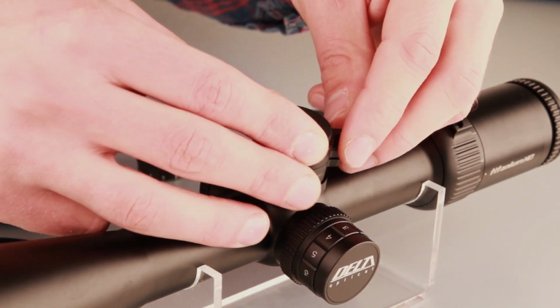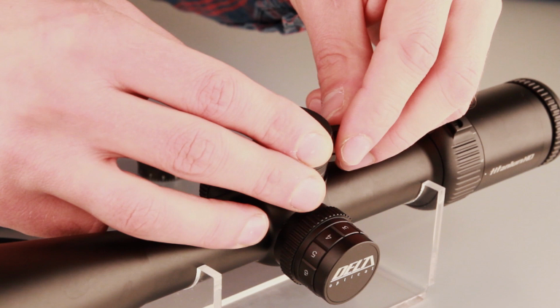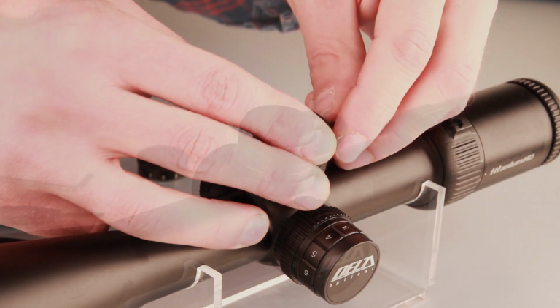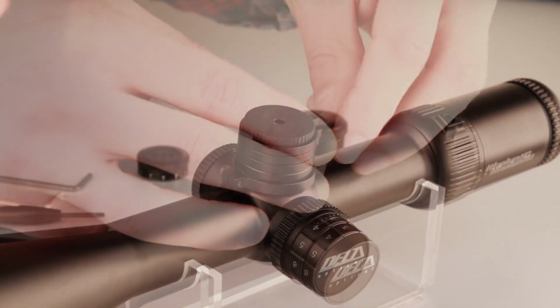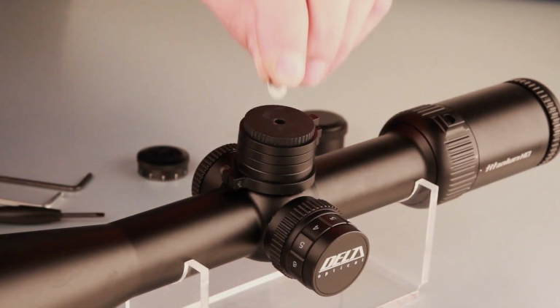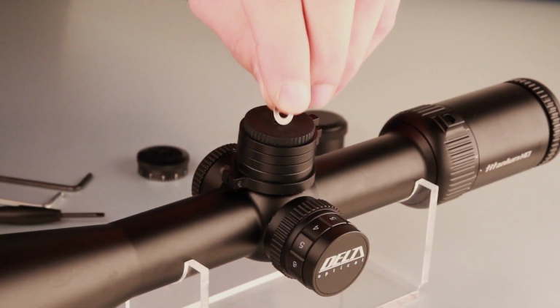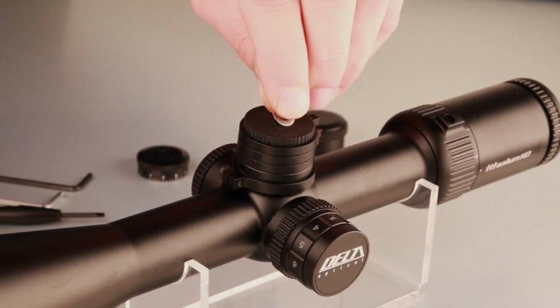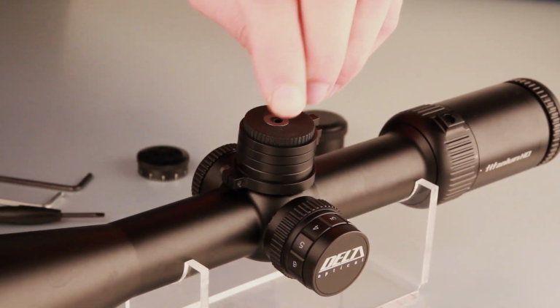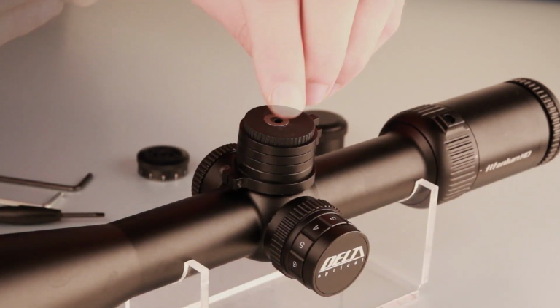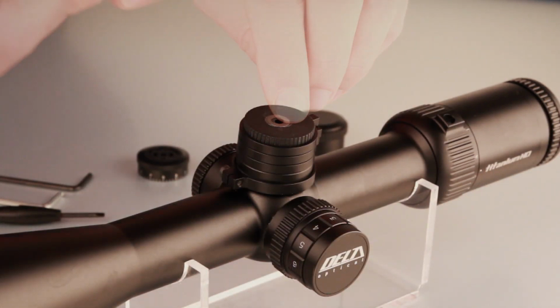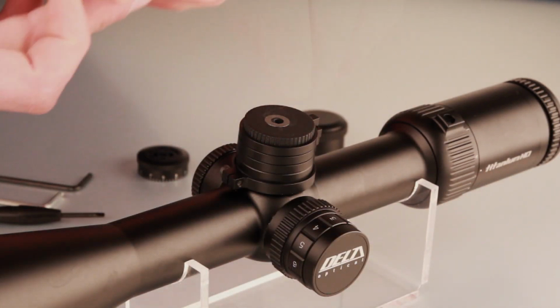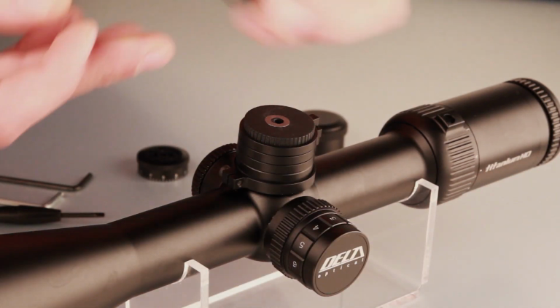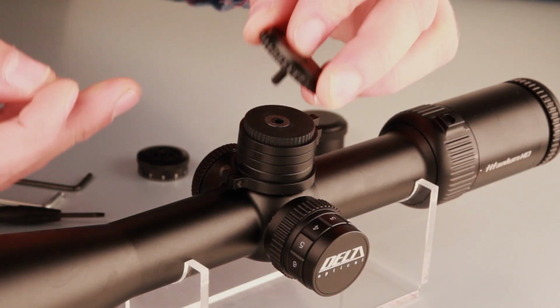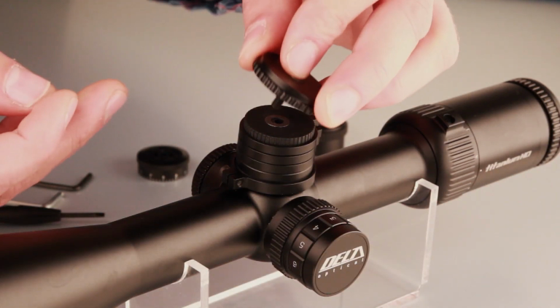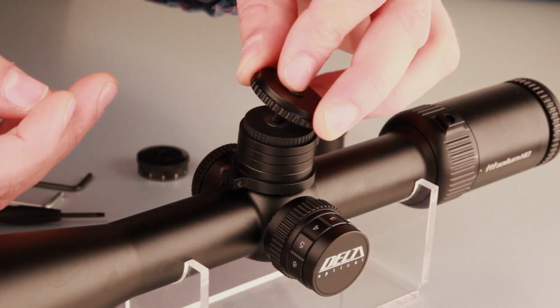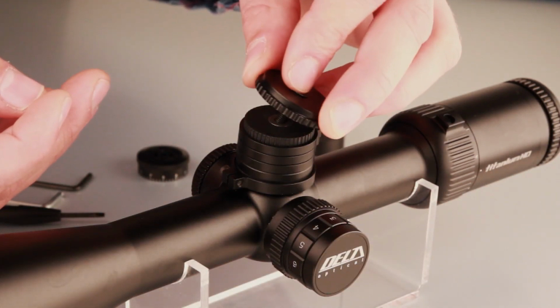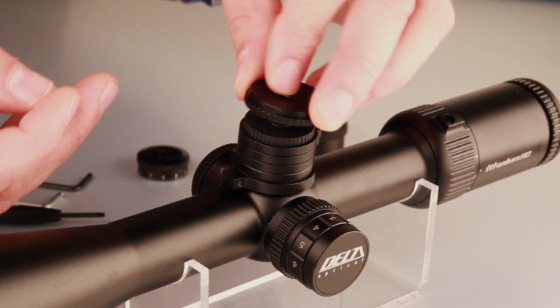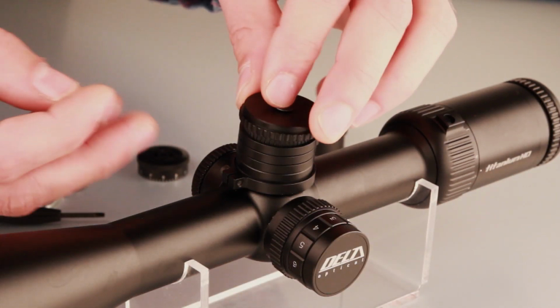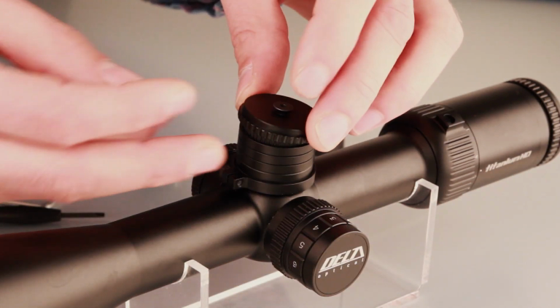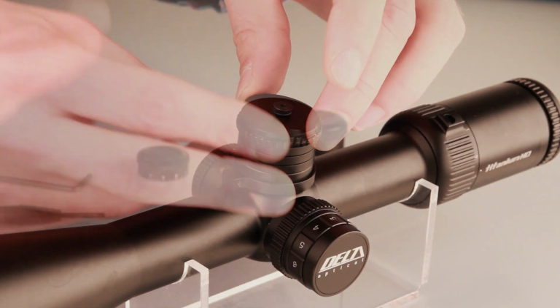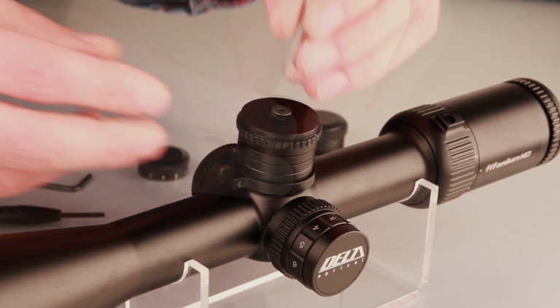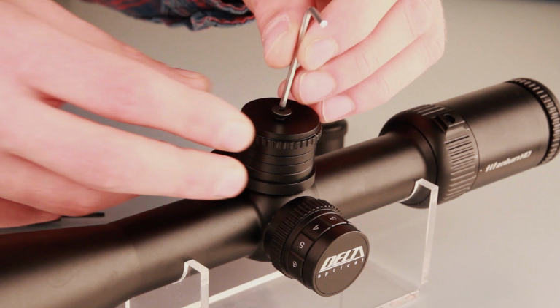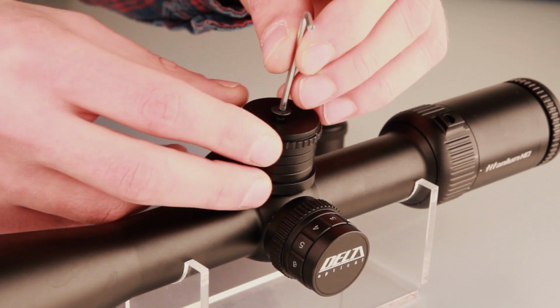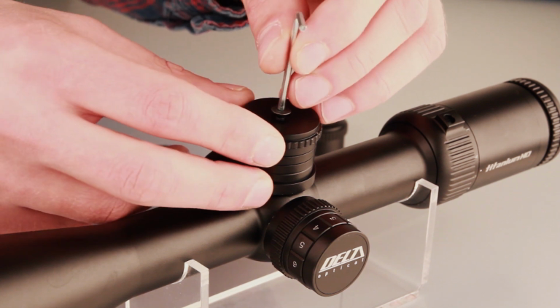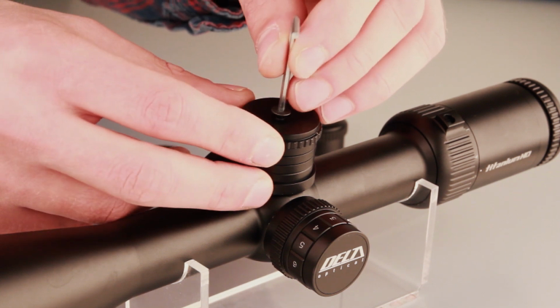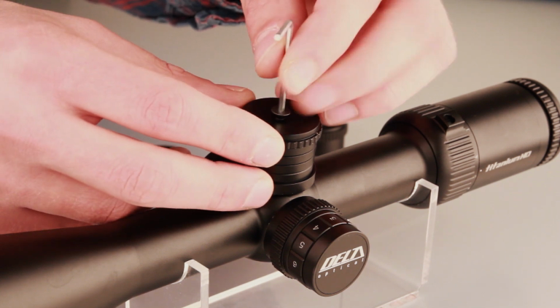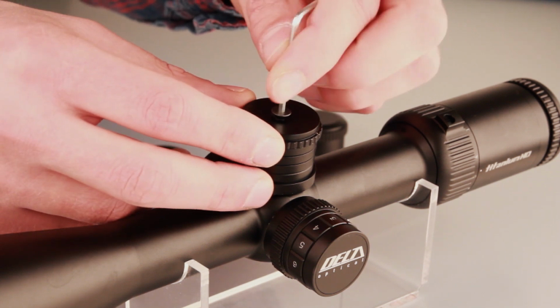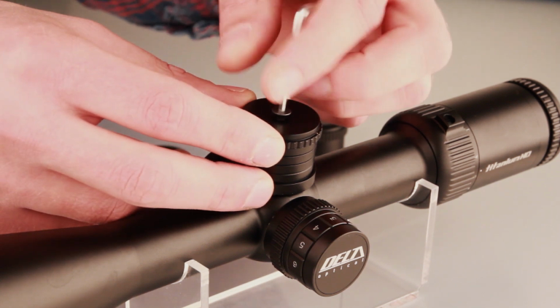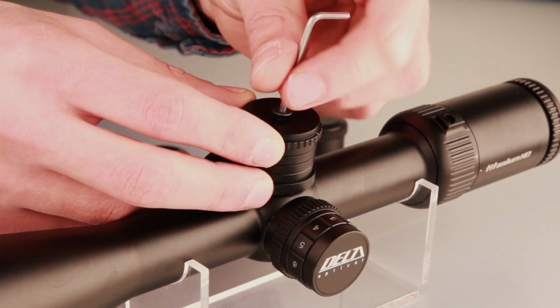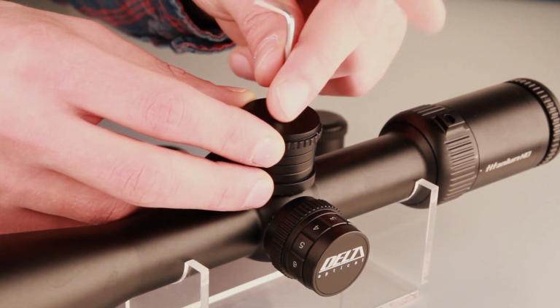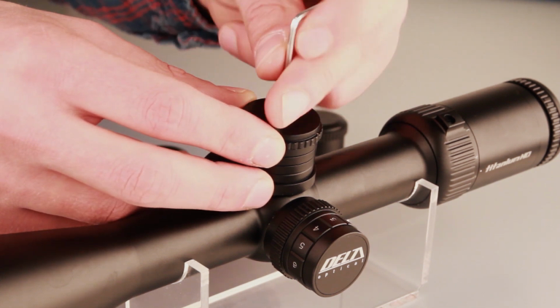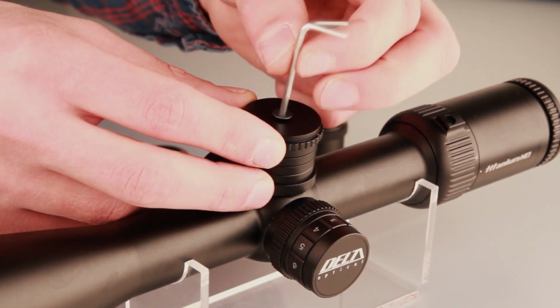Put on the turret body, ballistic rings, washers and top cover, and screw everything together using the original screw and allen key included in the kit.